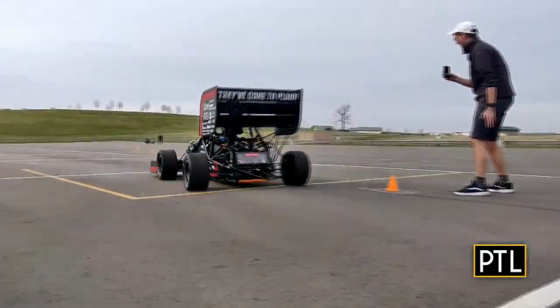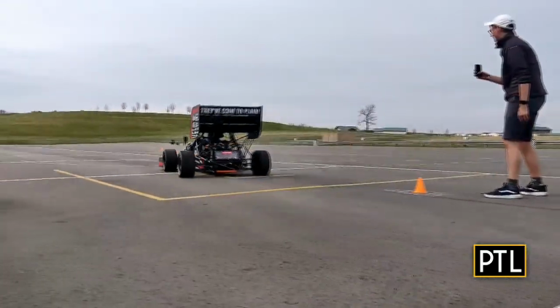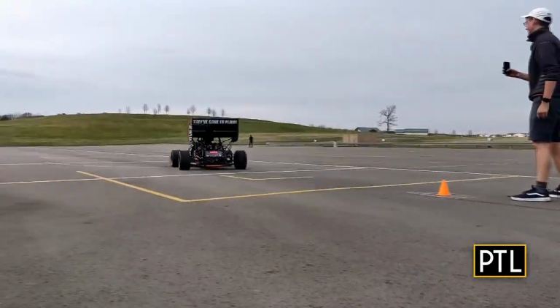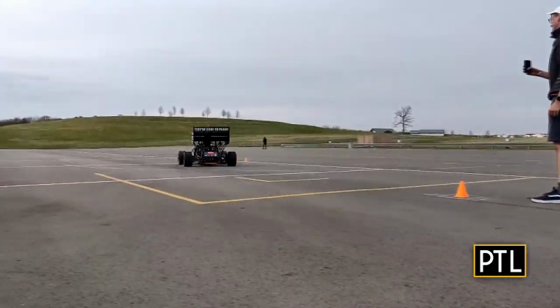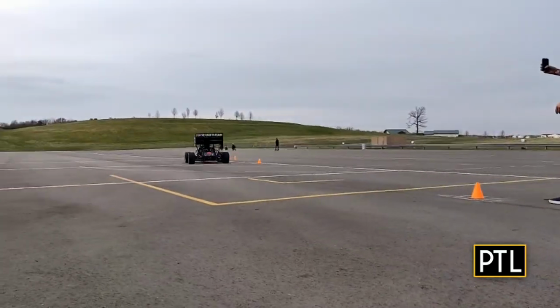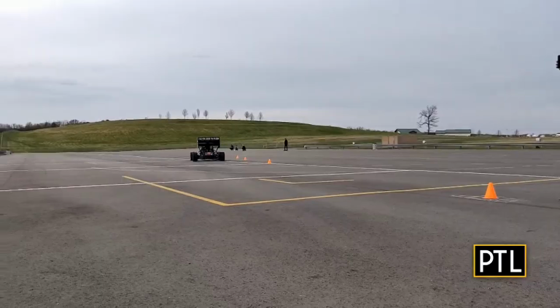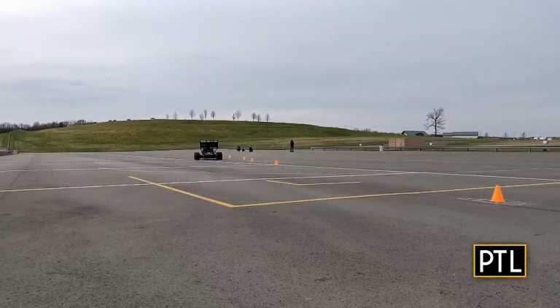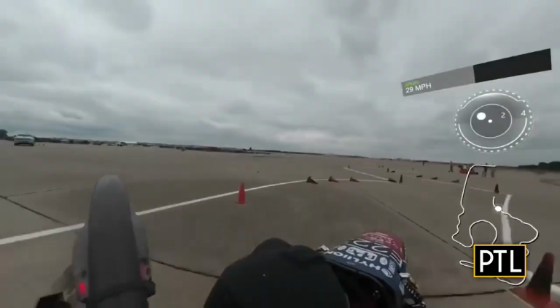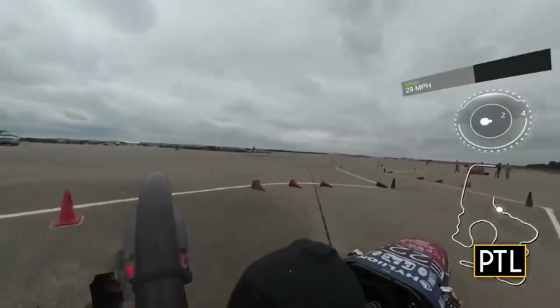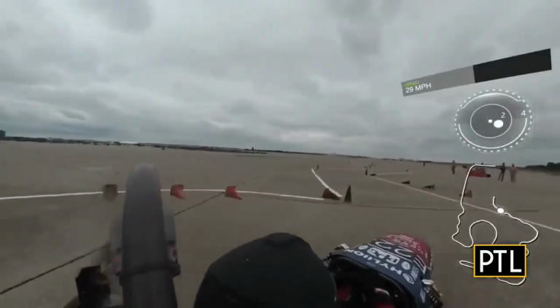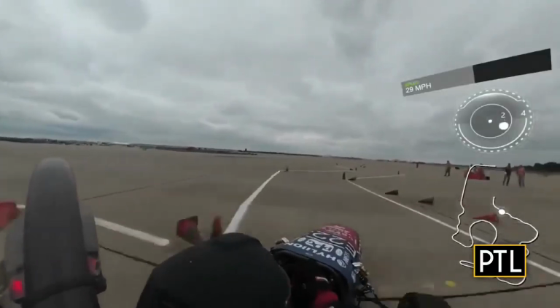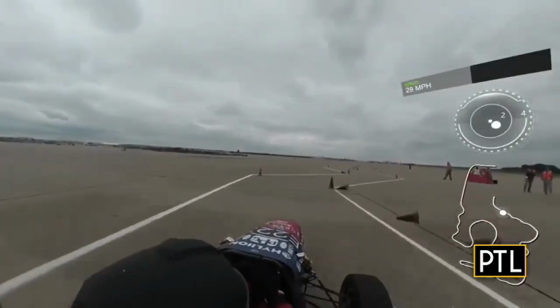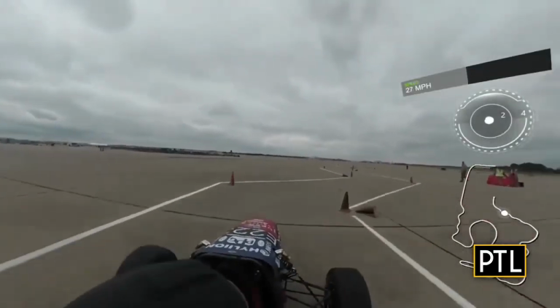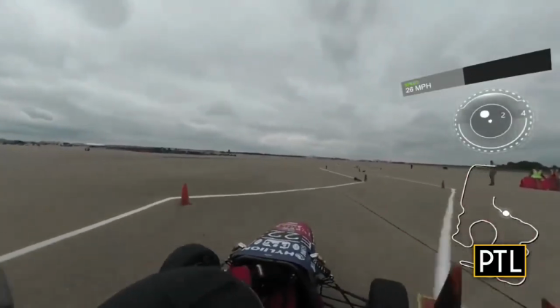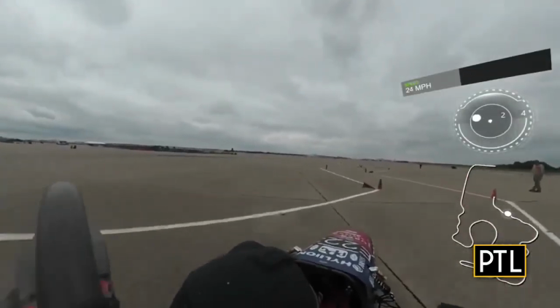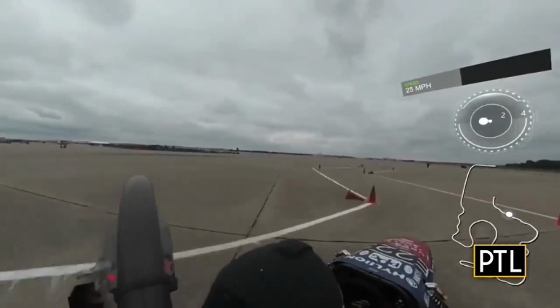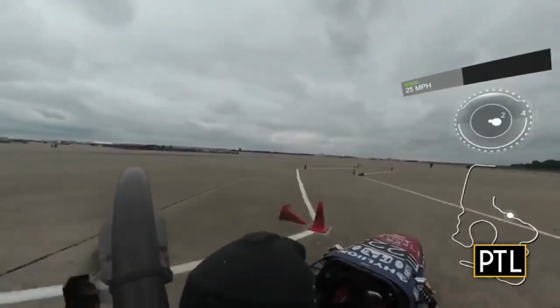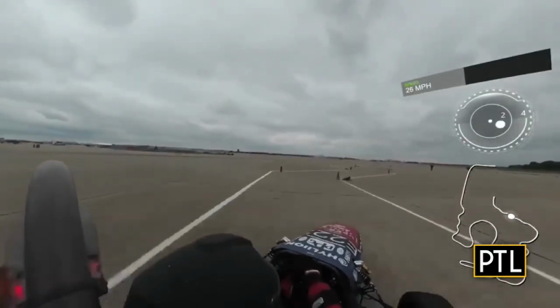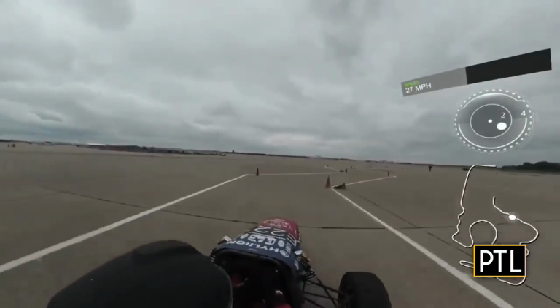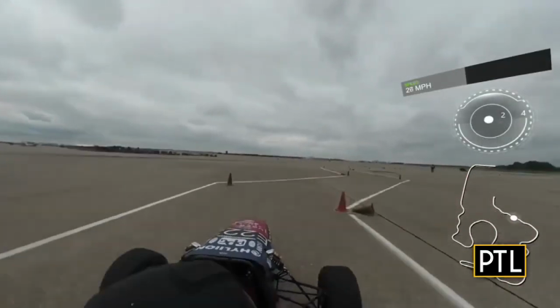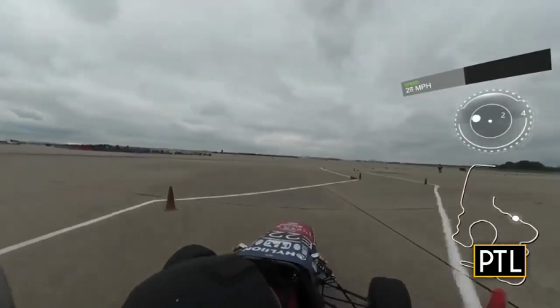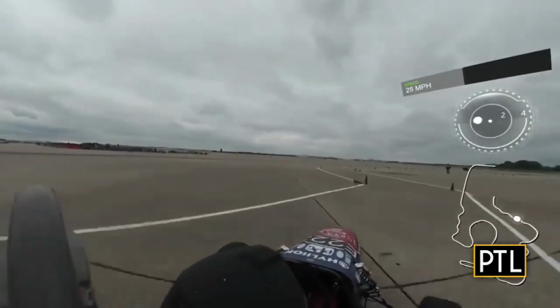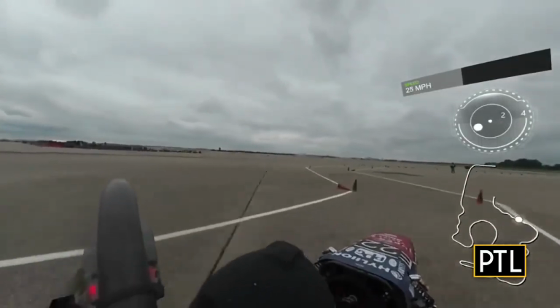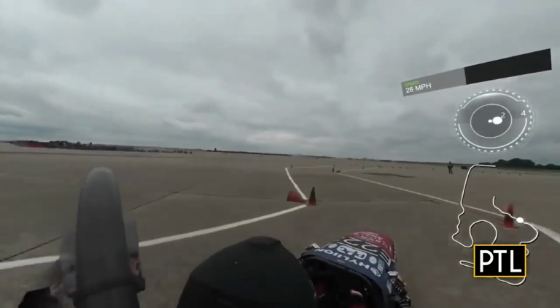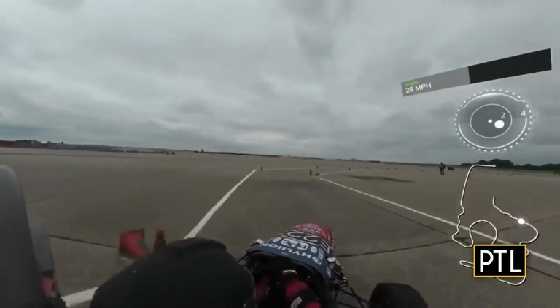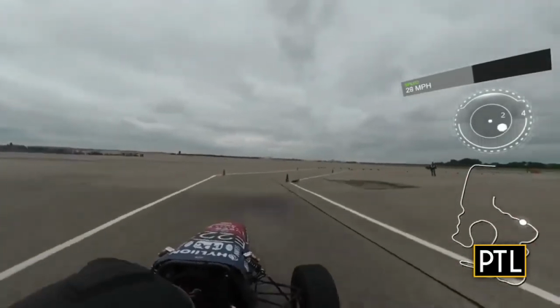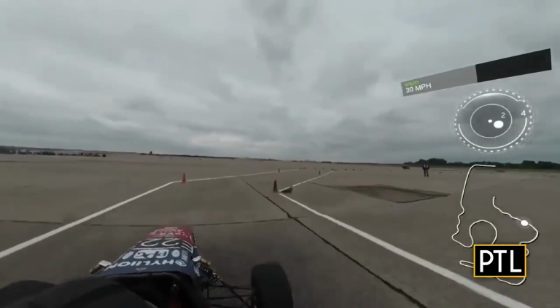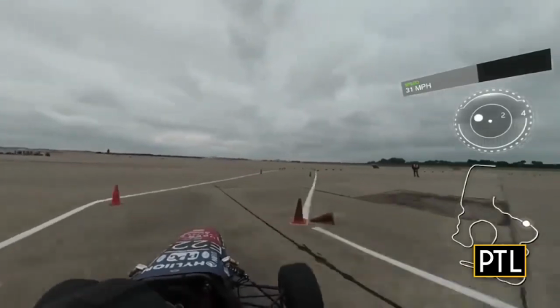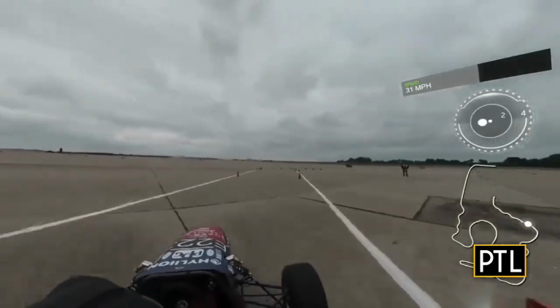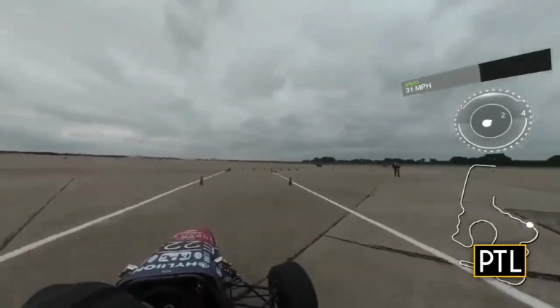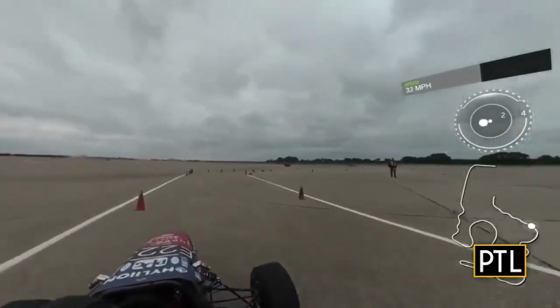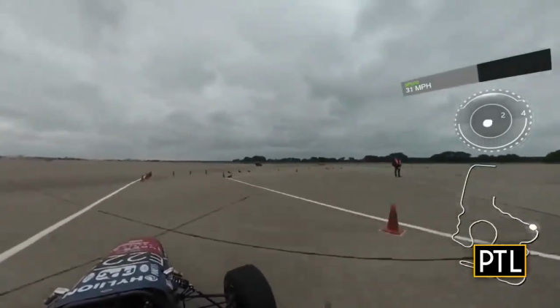Our car probably maxes out at 70 miles per hour, but the tracks we run on are really tight and twisty, so we care more about acceleration. This car can probably do 0 to 60 around 2.7 seconds.